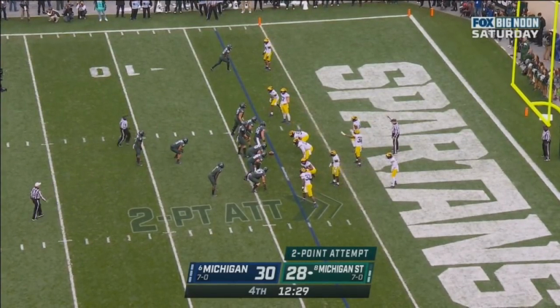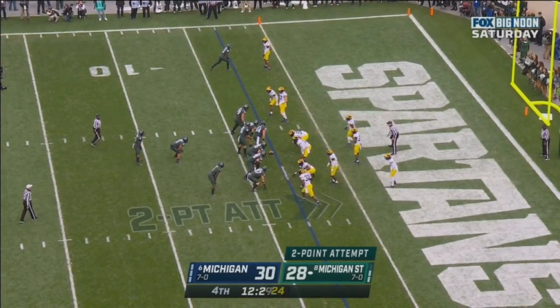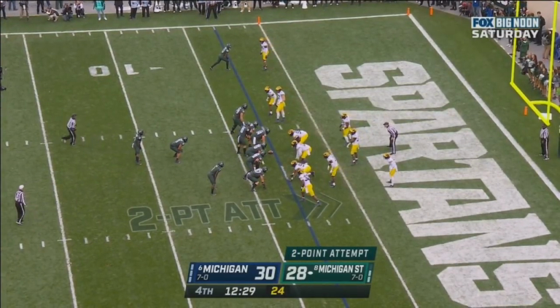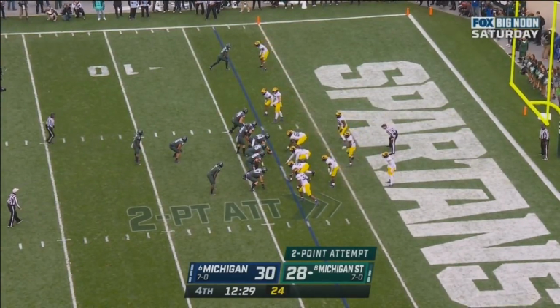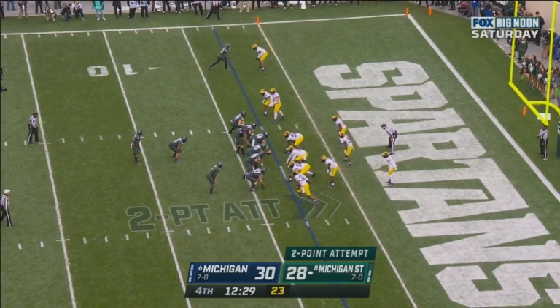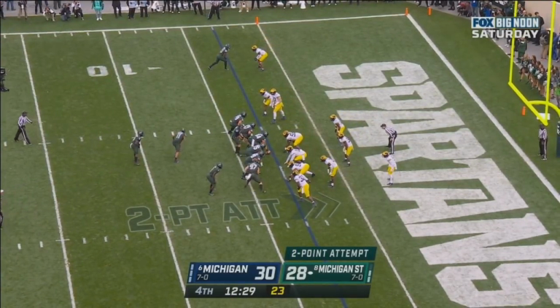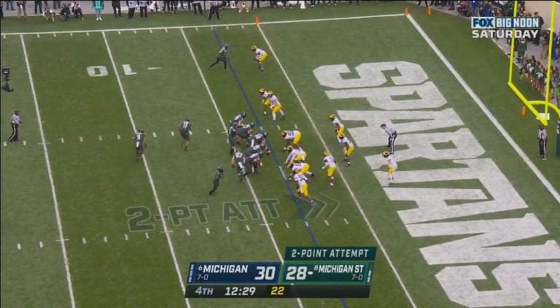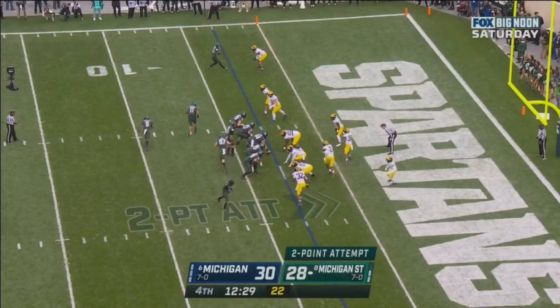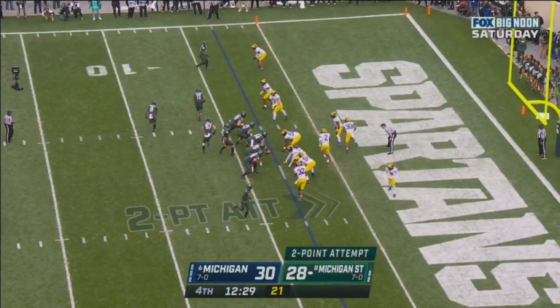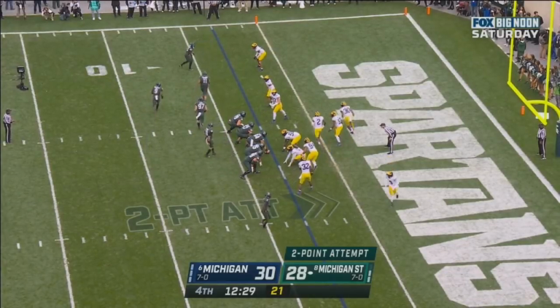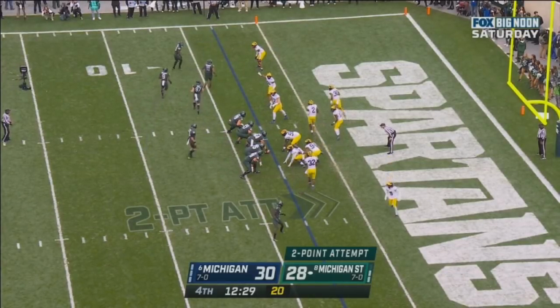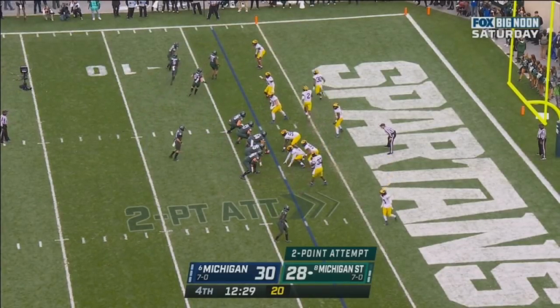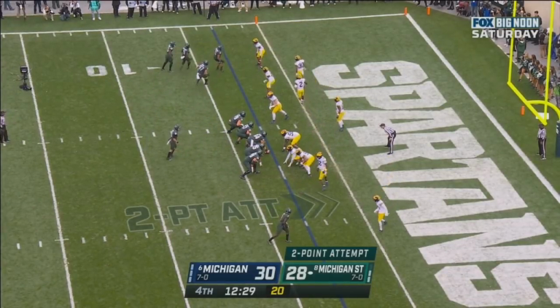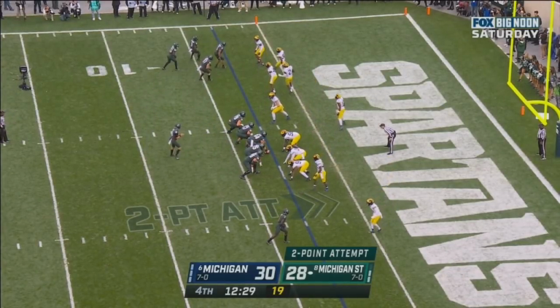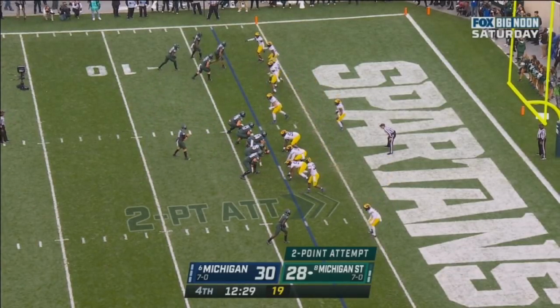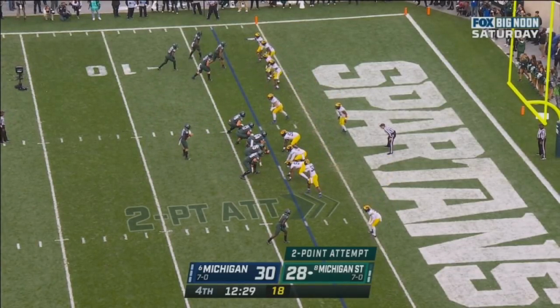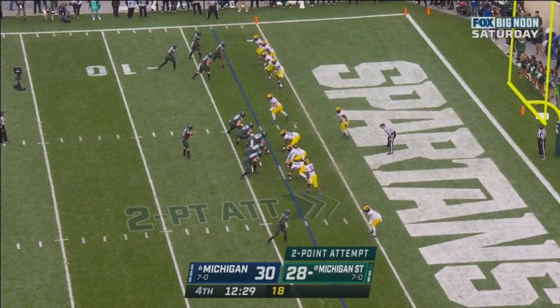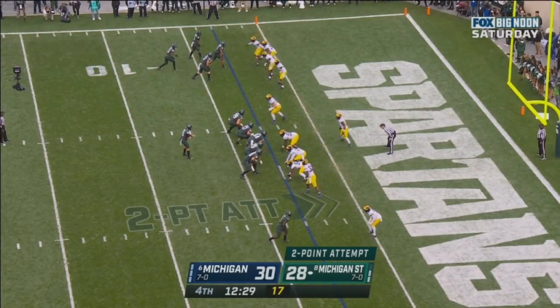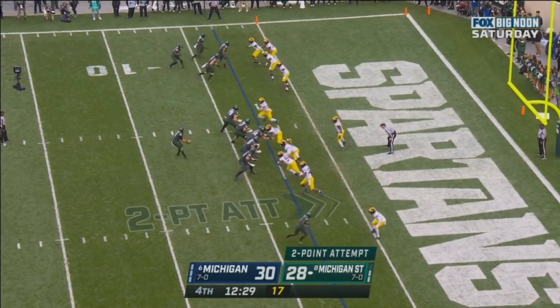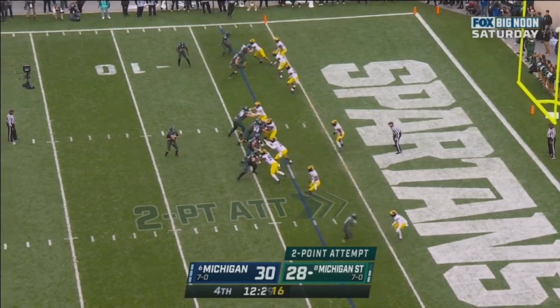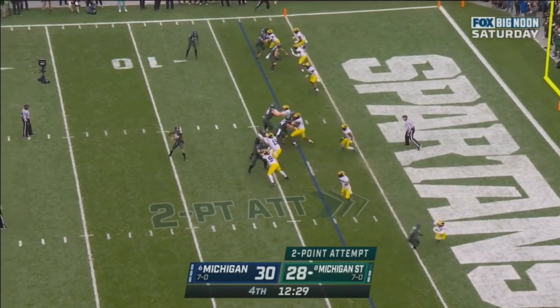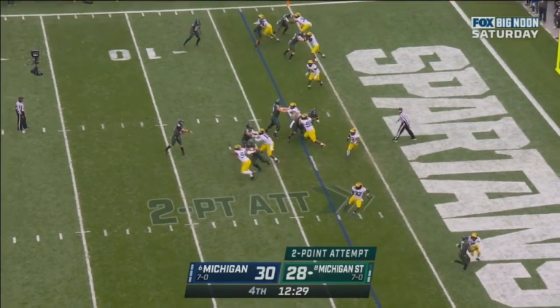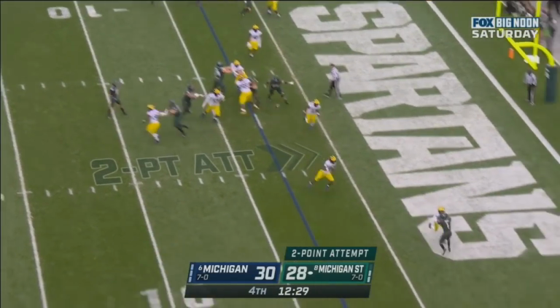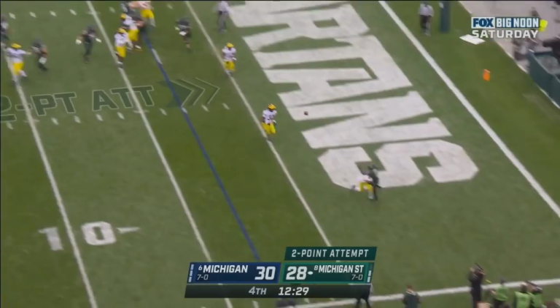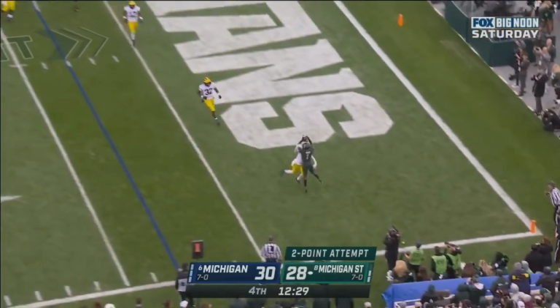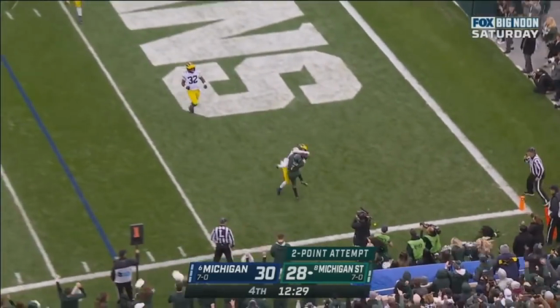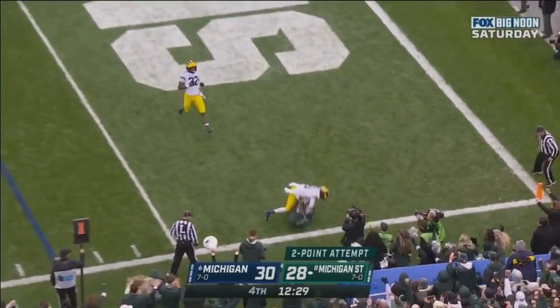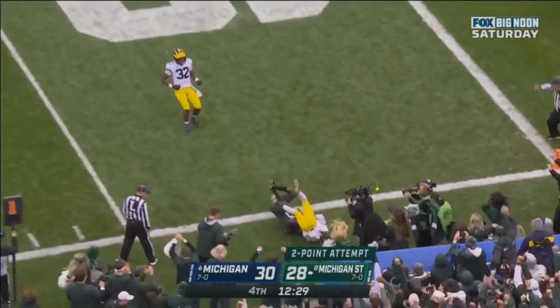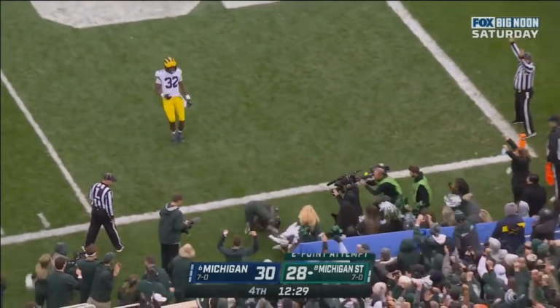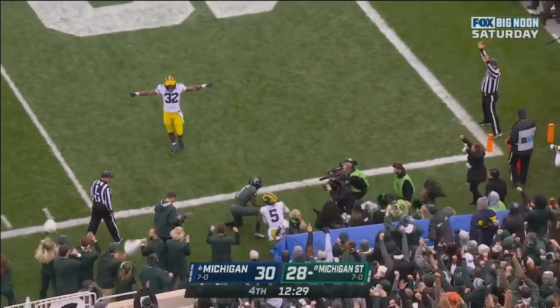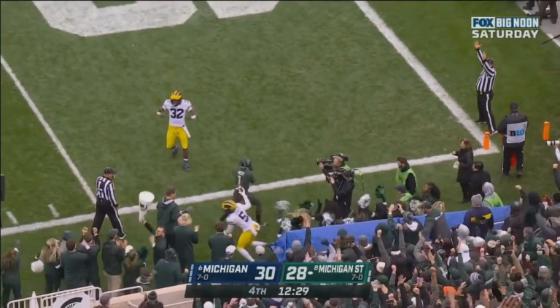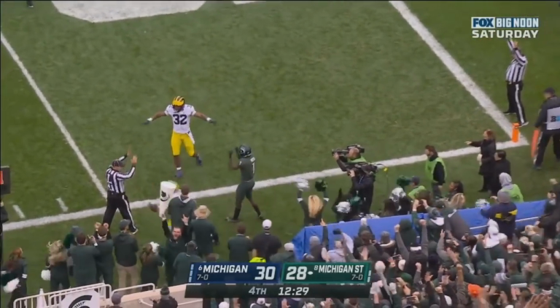Here we go — two-point conversion to tie it. Thorne shifts everybody wide left, one receiver right. Thorne in the gun alone, back to throw. Throws the fade. The ball is up and it's caught. And this is a tie football game.